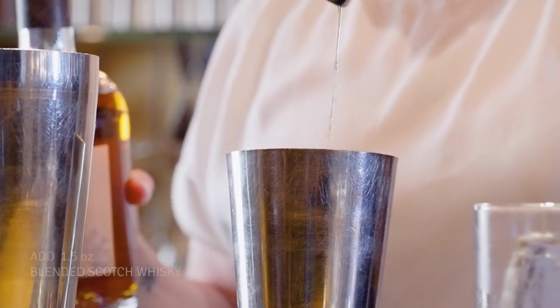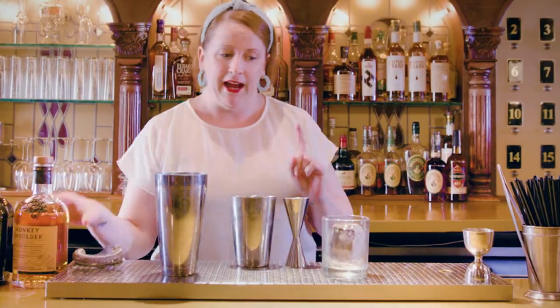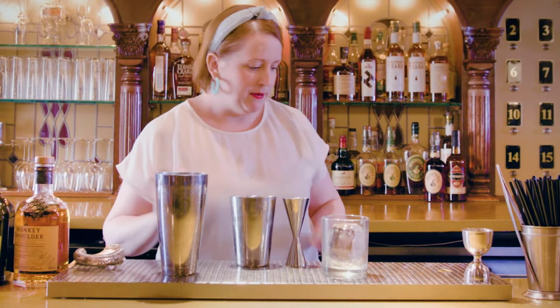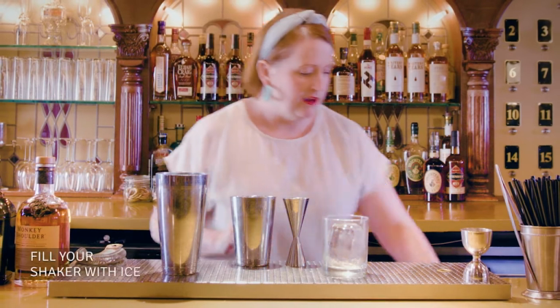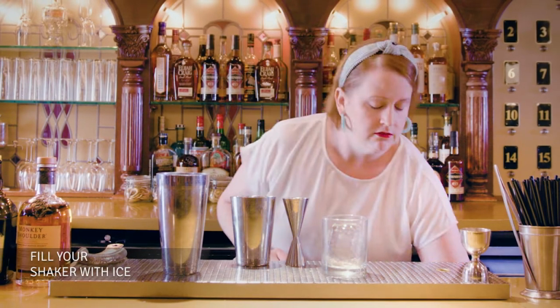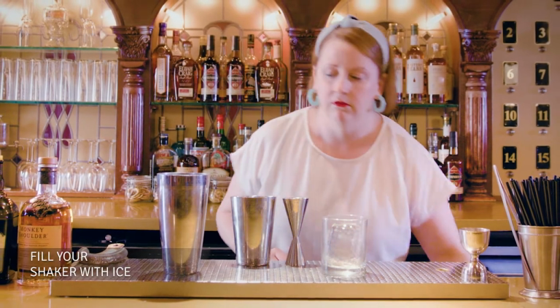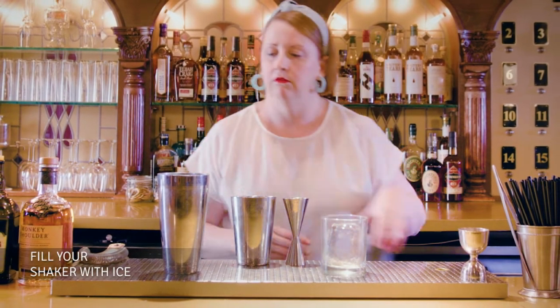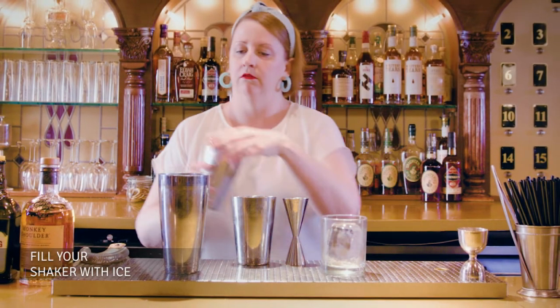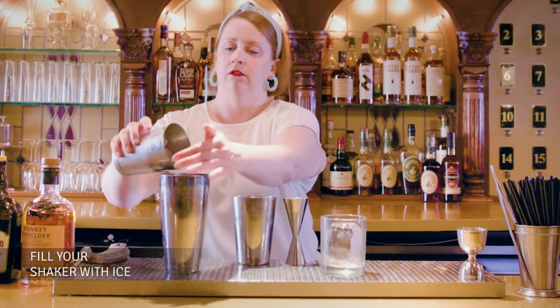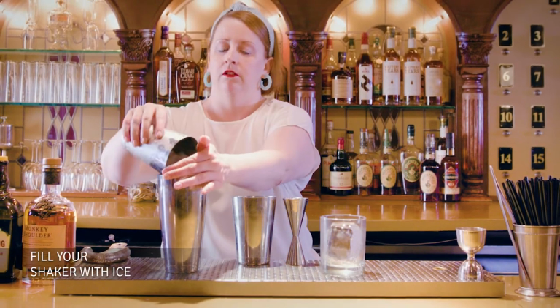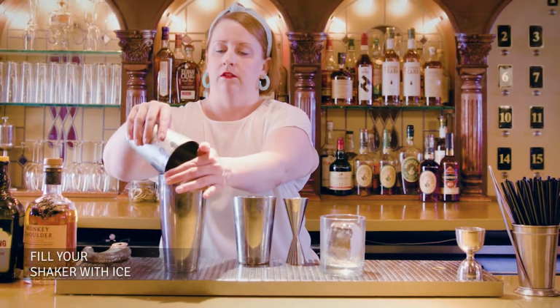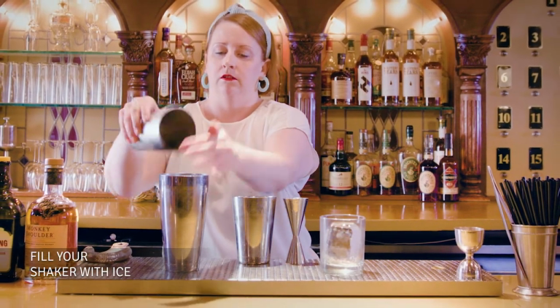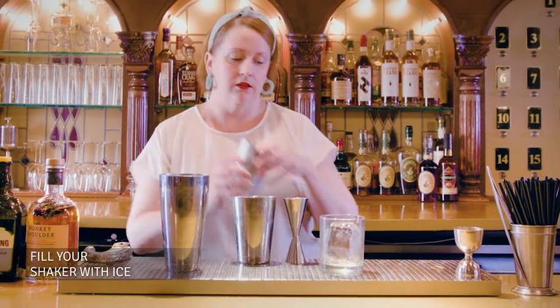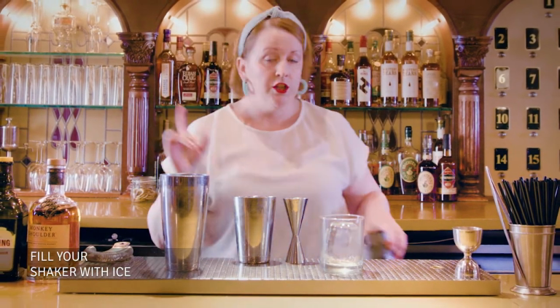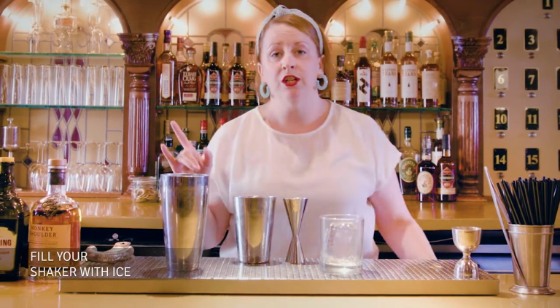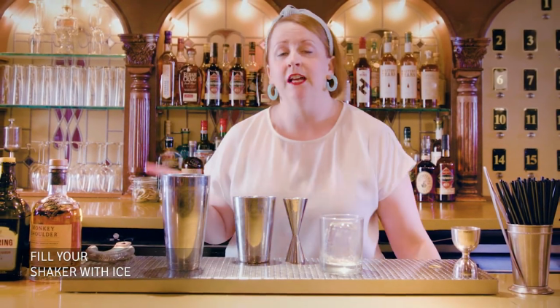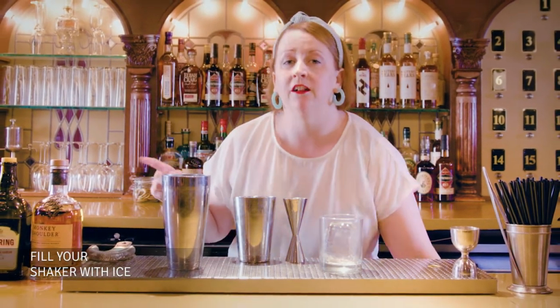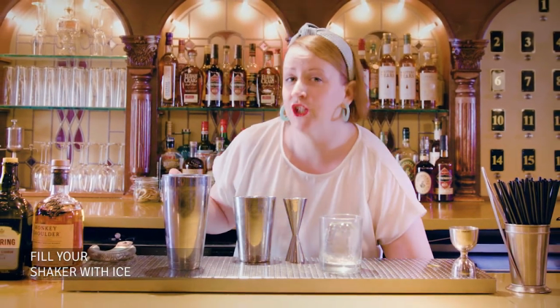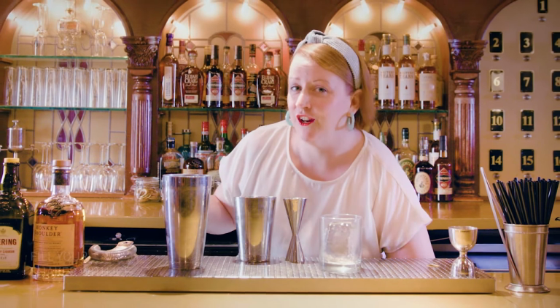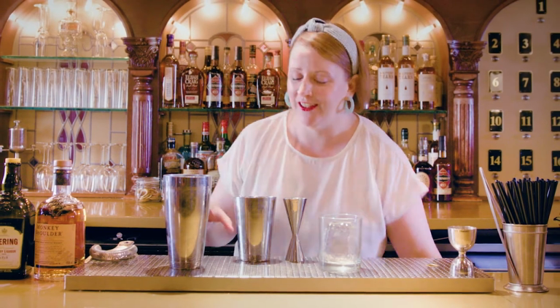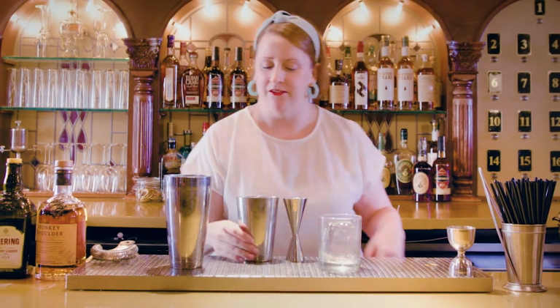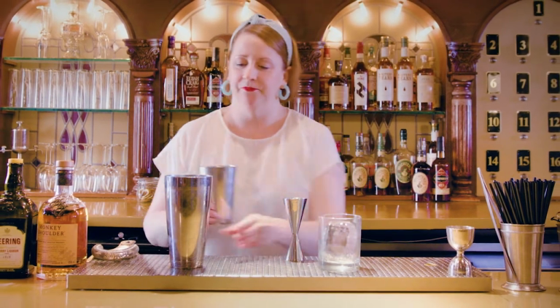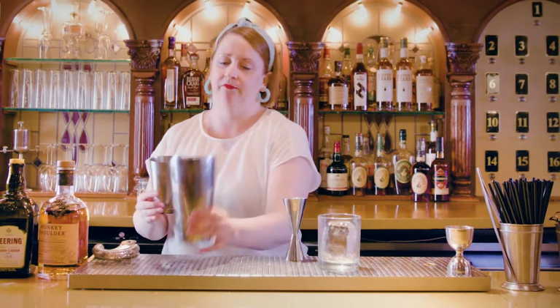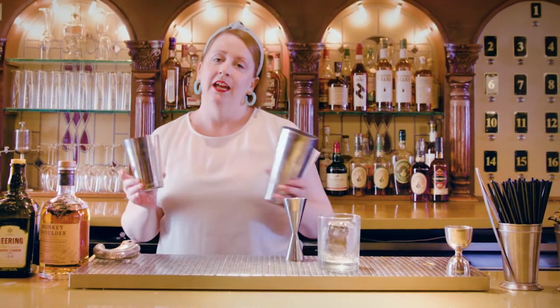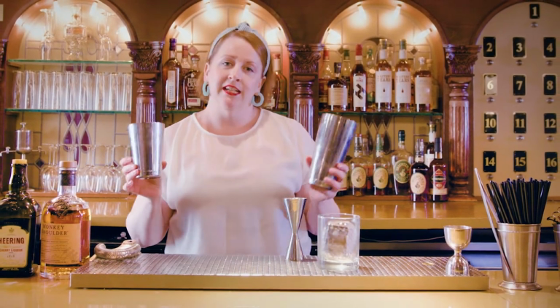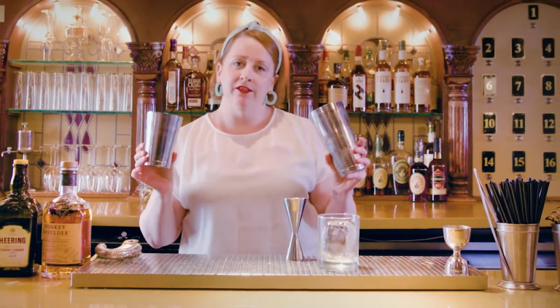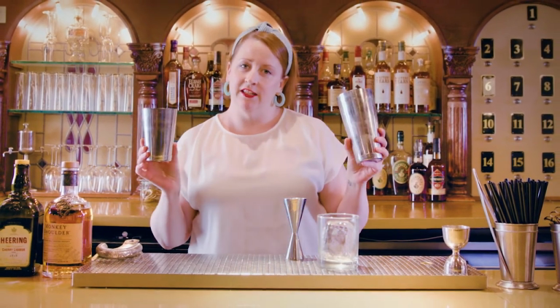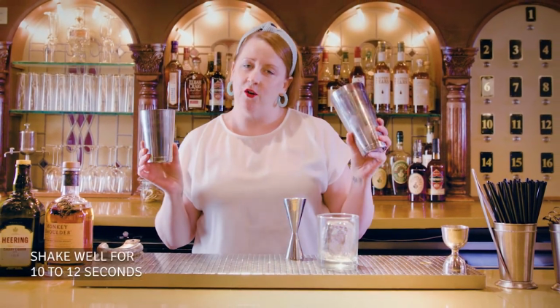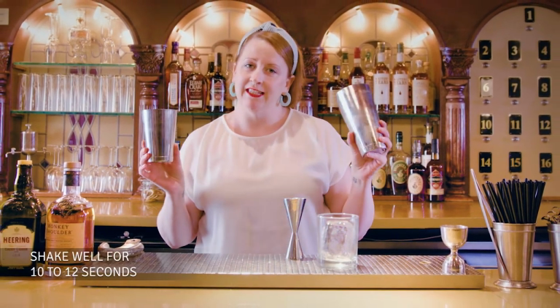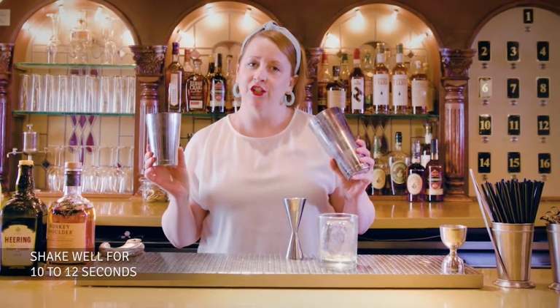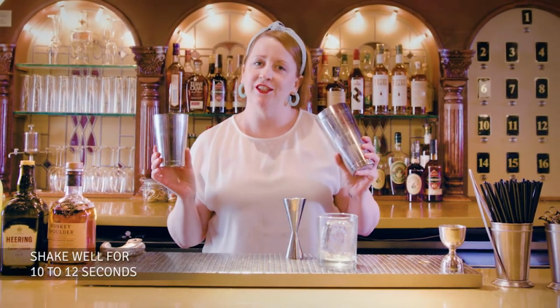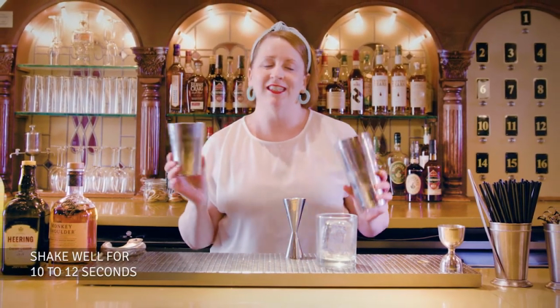So that was an ounce and a half of Monkey Shoulder. I'm going to add some ice now. We'll shake this up and I'll leave the cherry Heering for the end — 10 to 12 seconds, or as I say, until your hands are freezing.